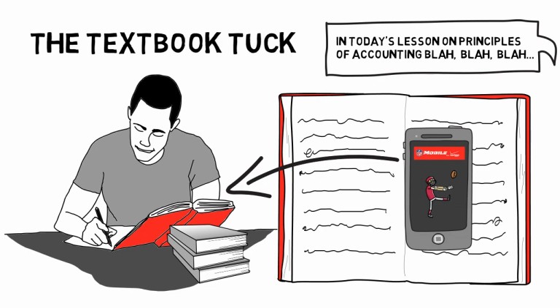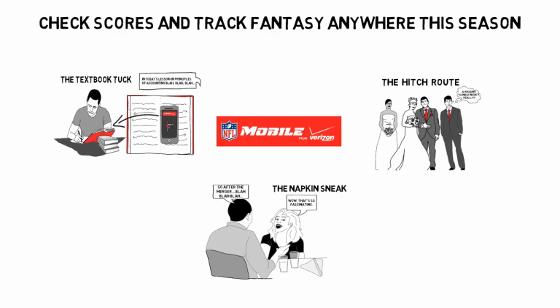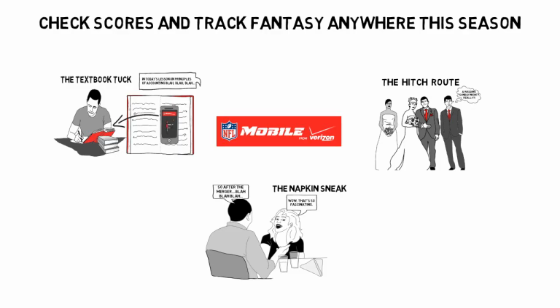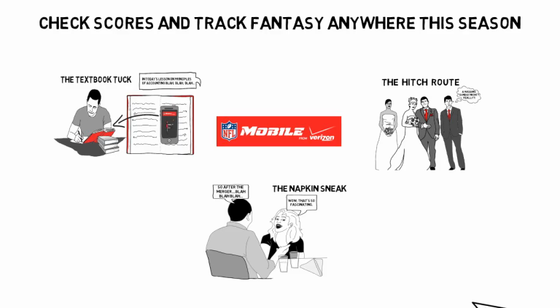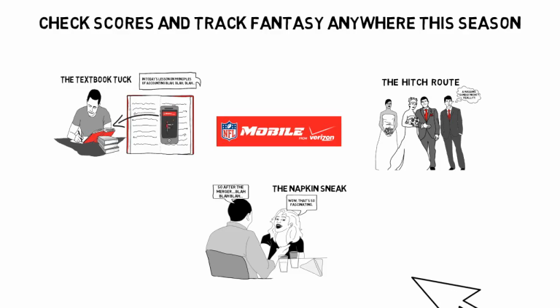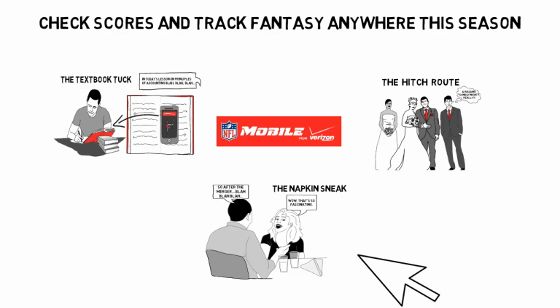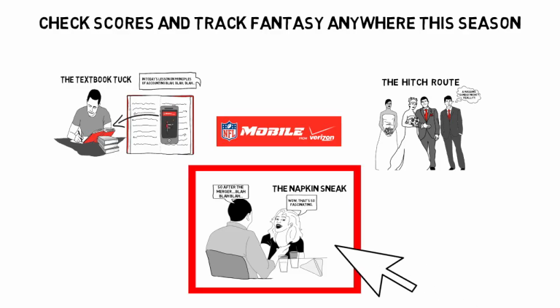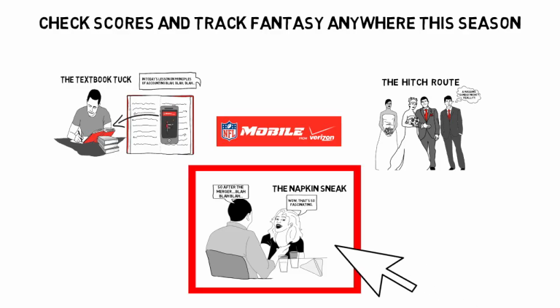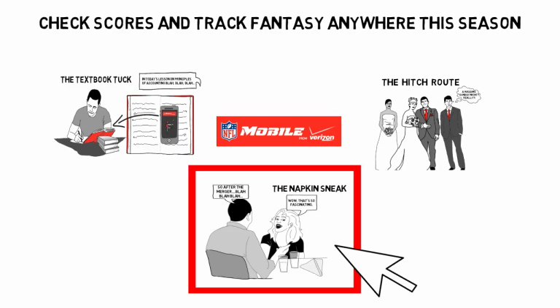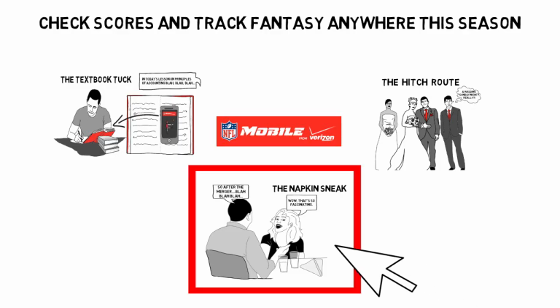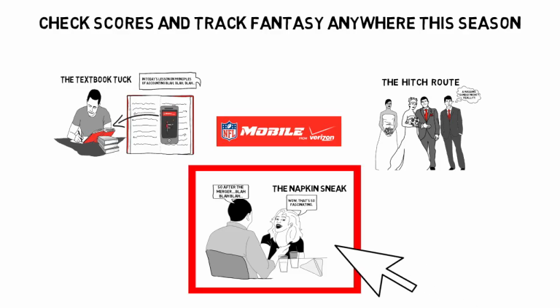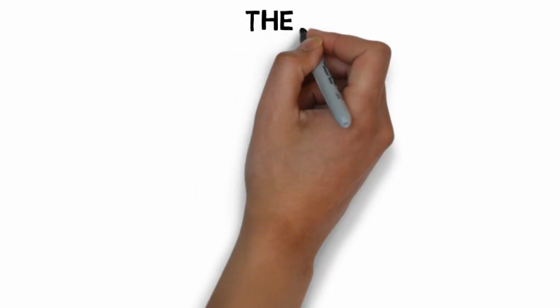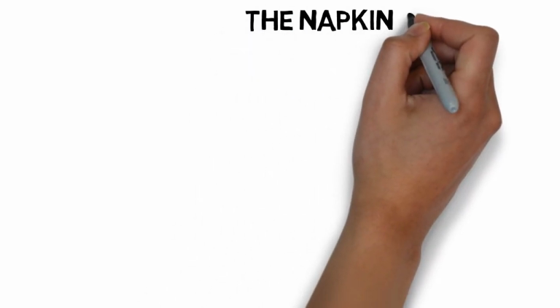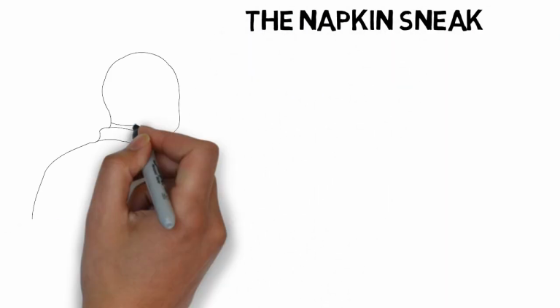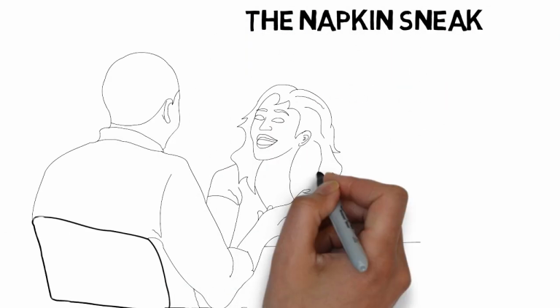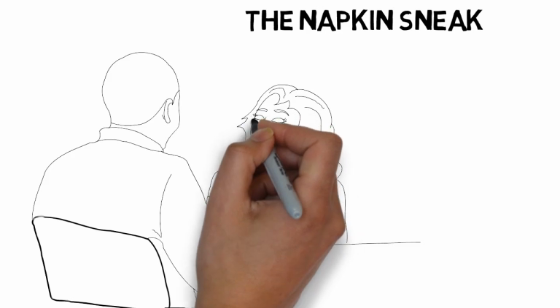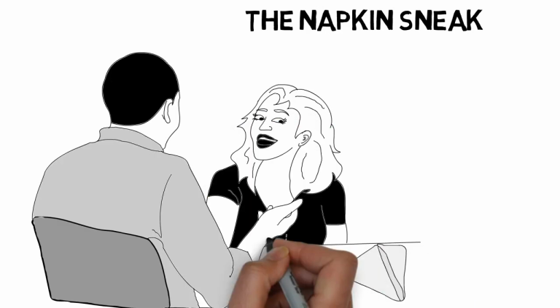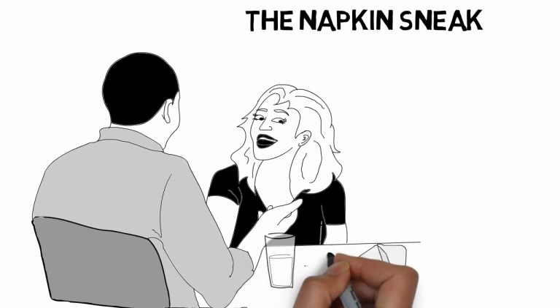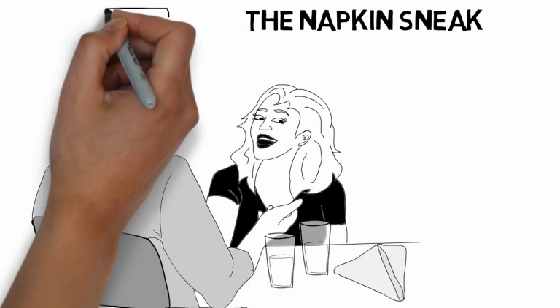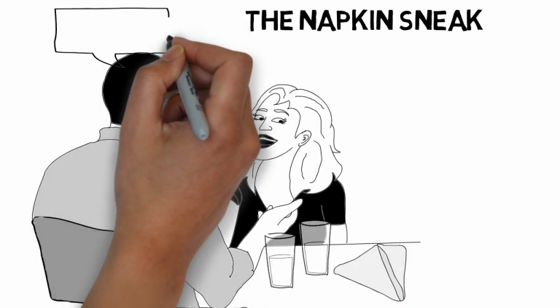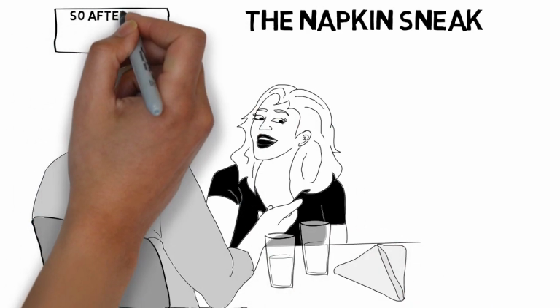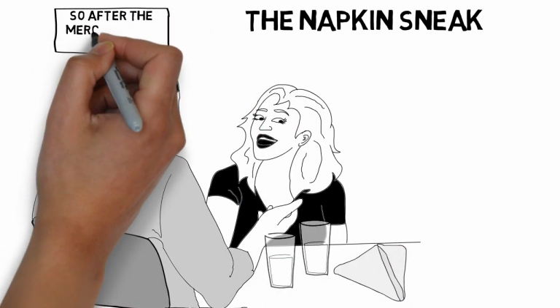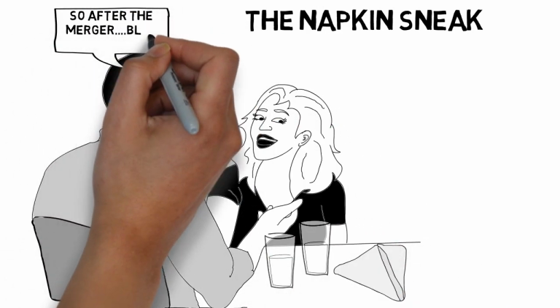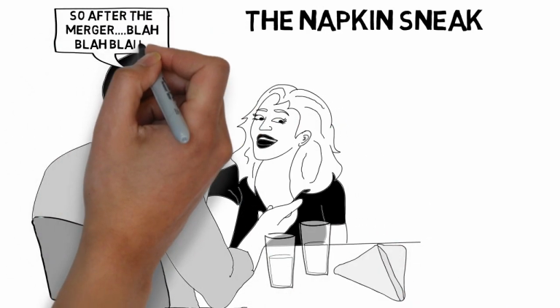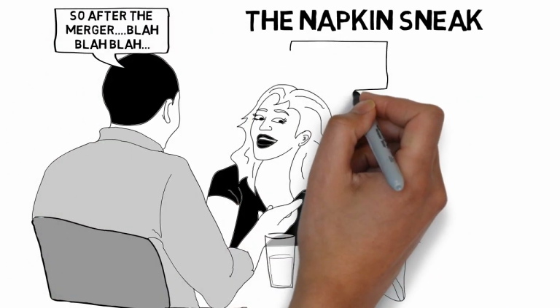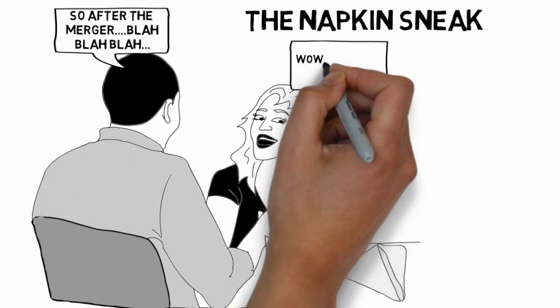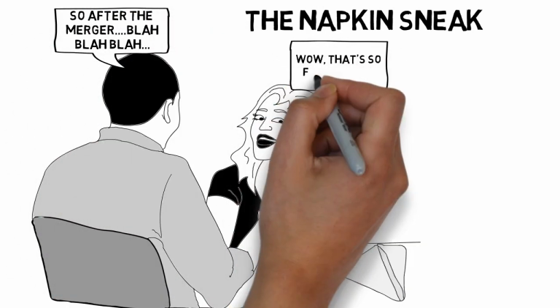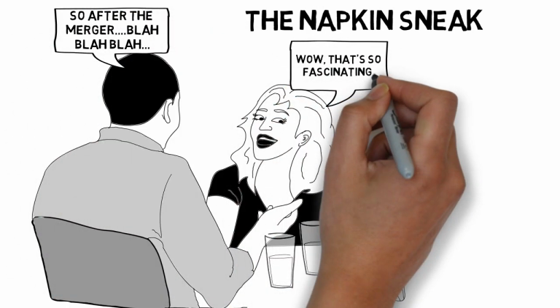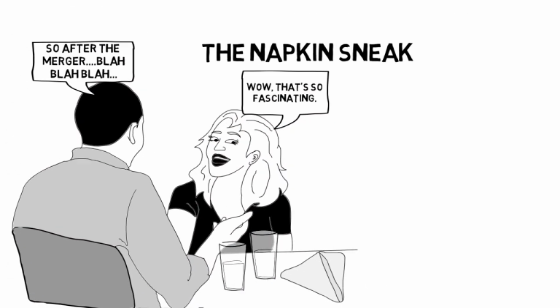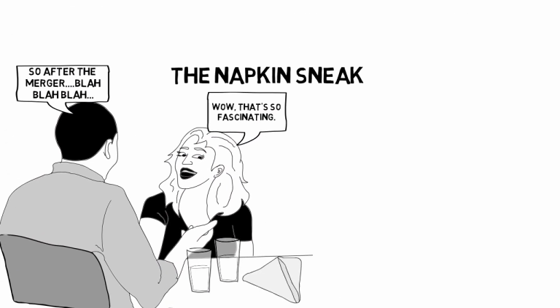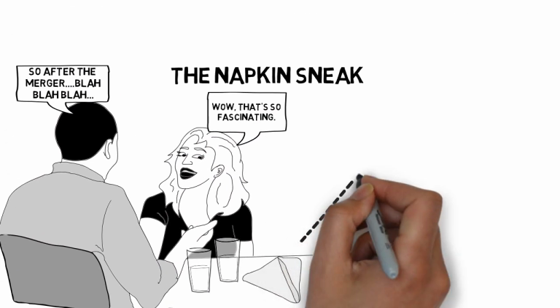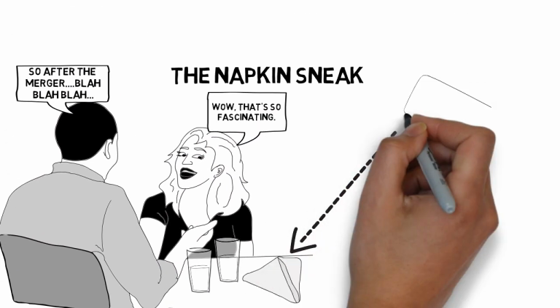Then there's the napkin sneak. If you're not hitting it off with Mr. Not-So-Right, this little move is a perfect way to run out the clock on your first date.